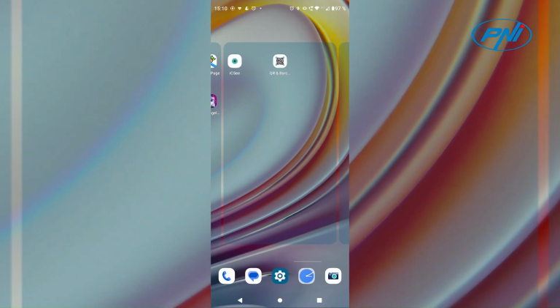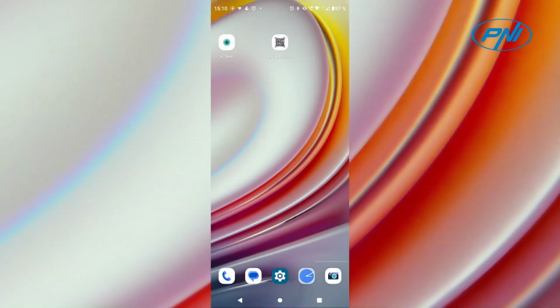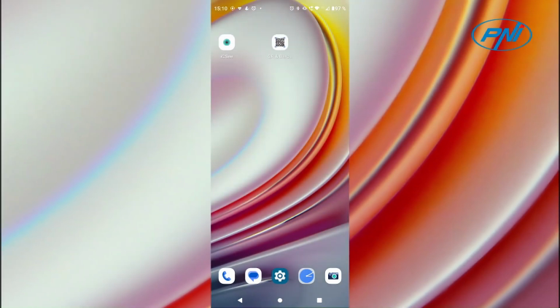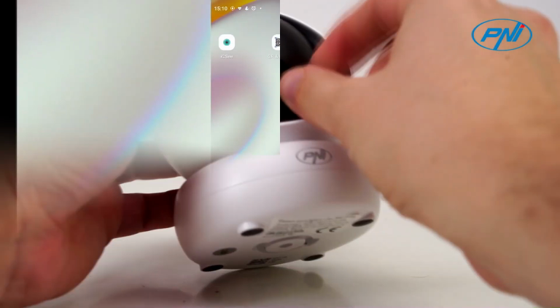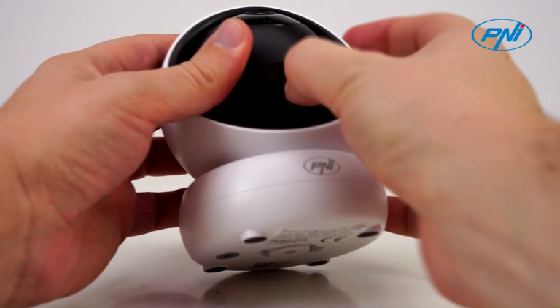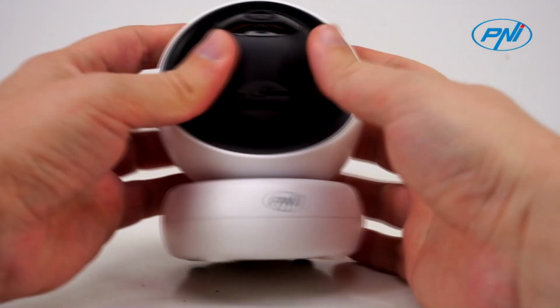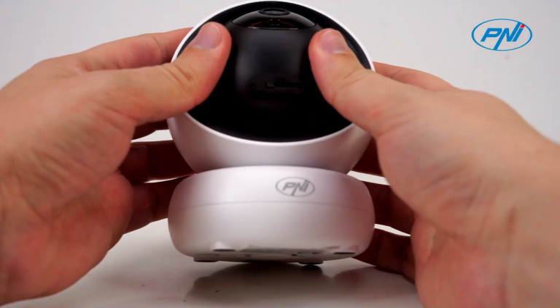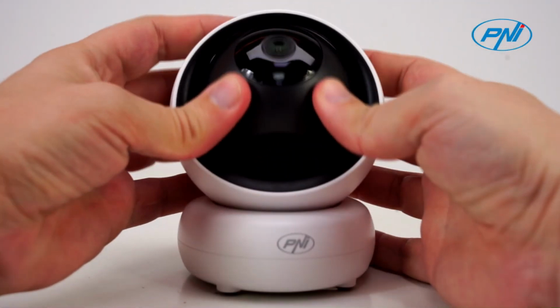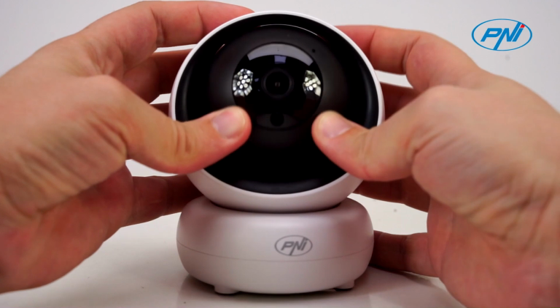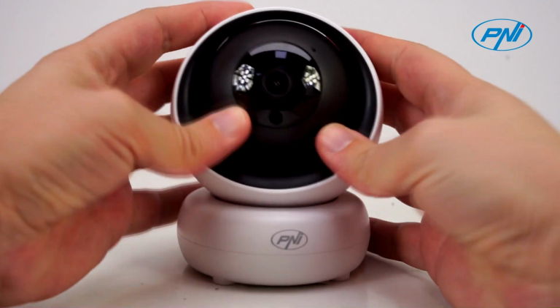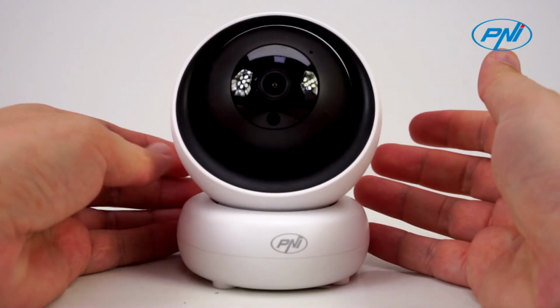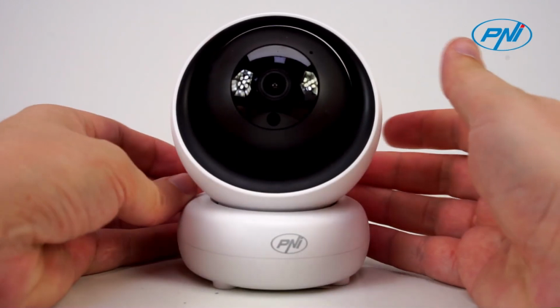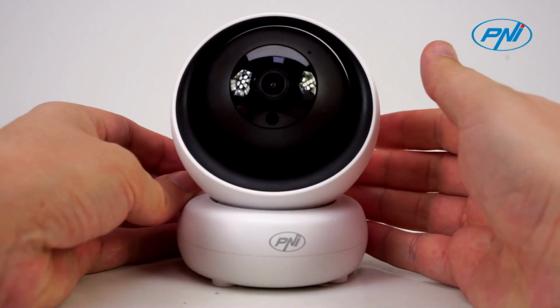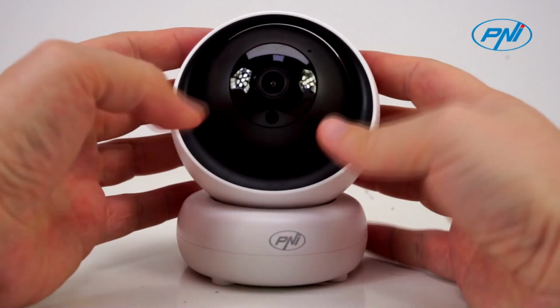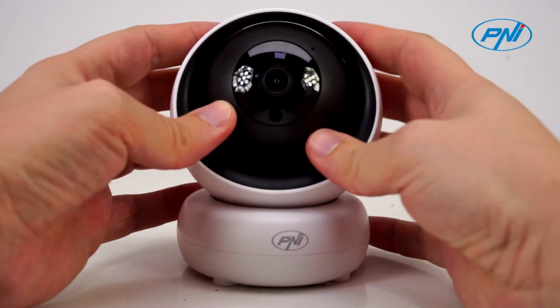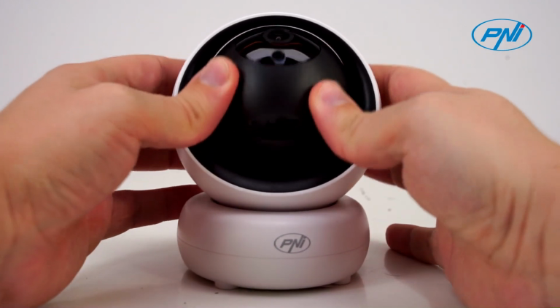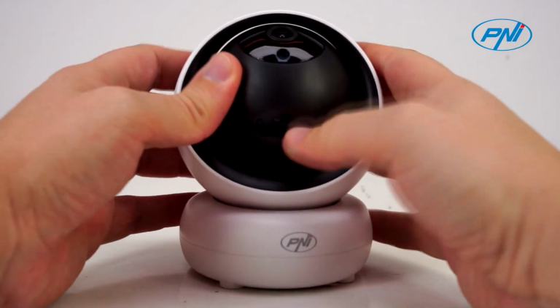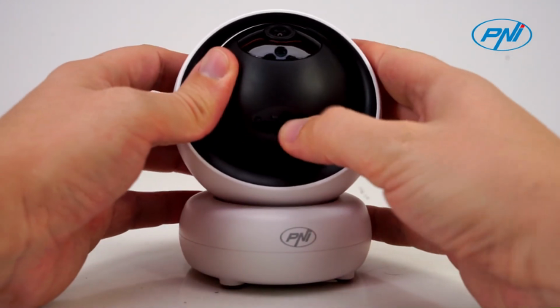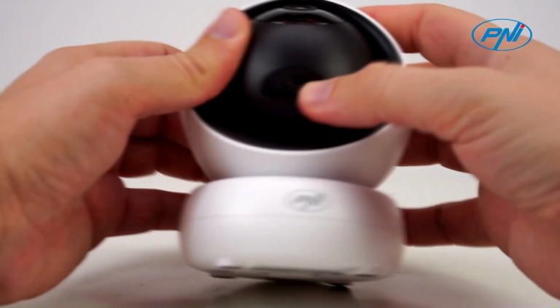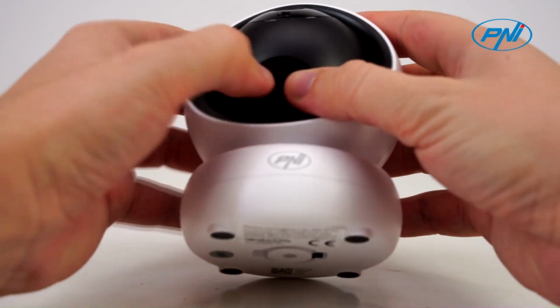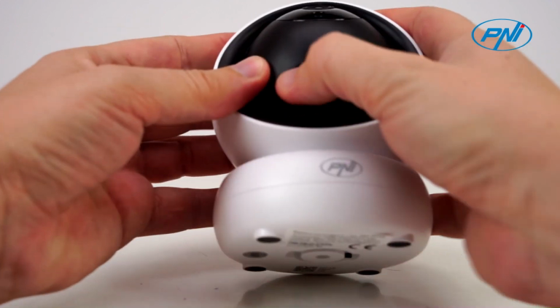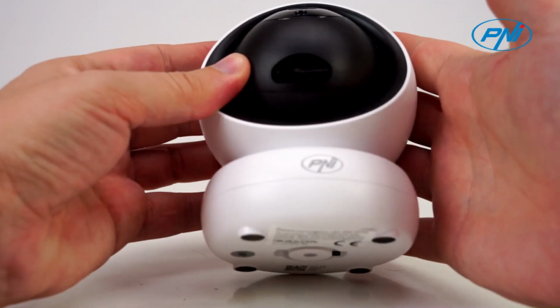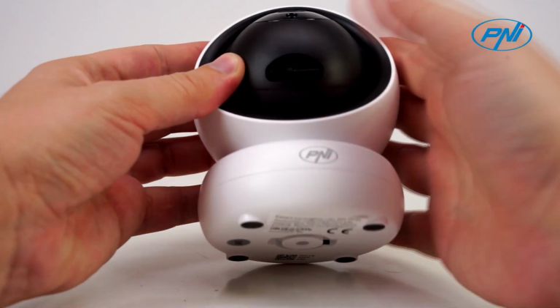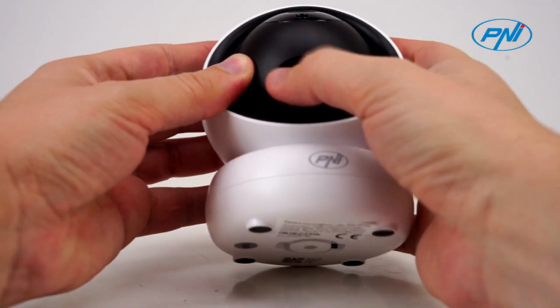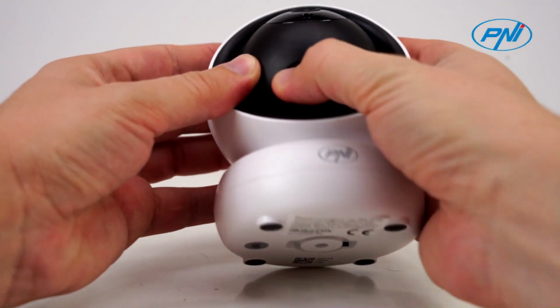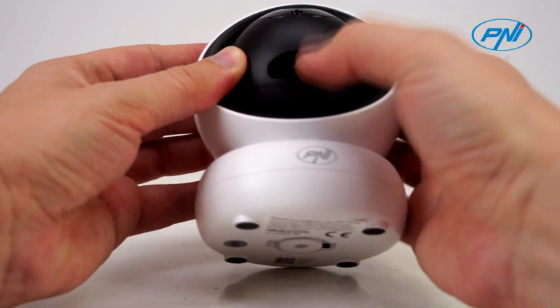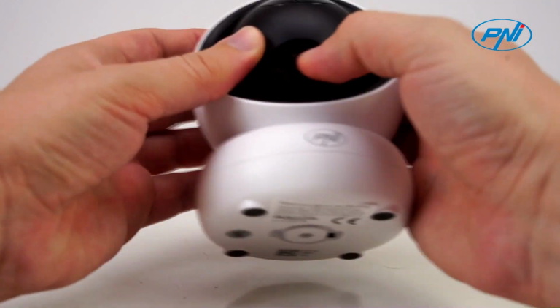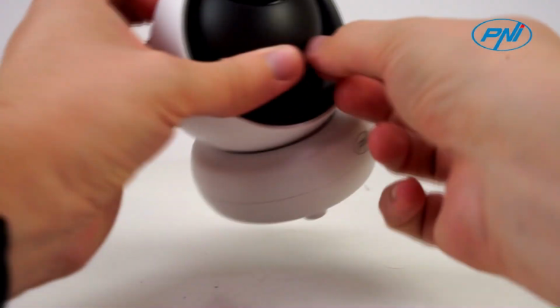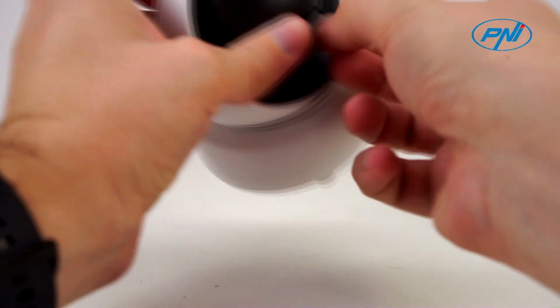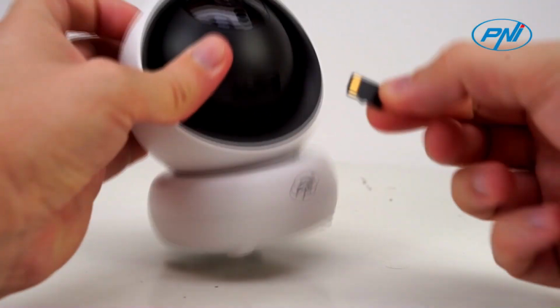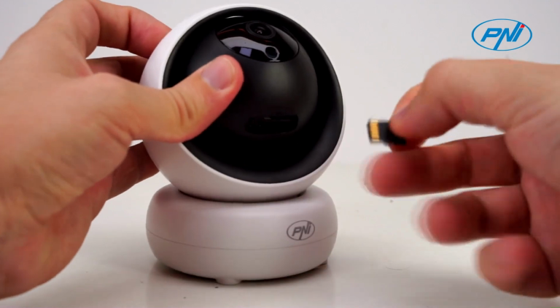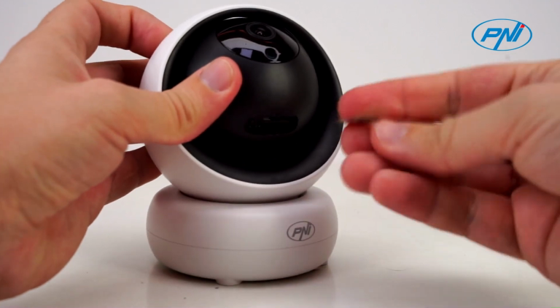Install a microSD card in the camera where all the recordings will be saved. You can set continuous recording or only on motion detection. Access recordings directly from your mobile phone via the ICC app.